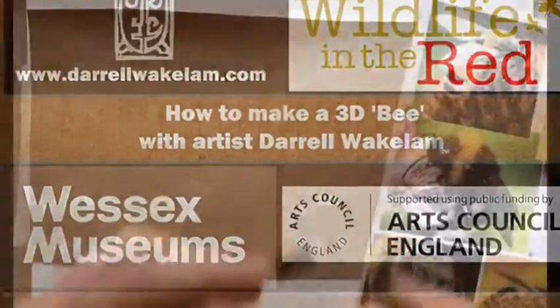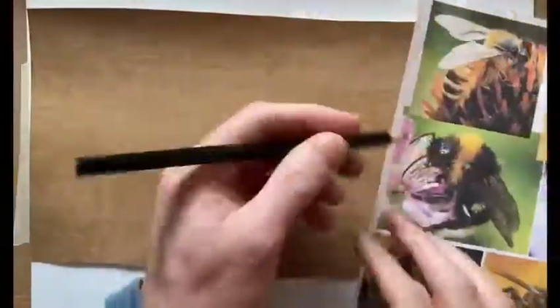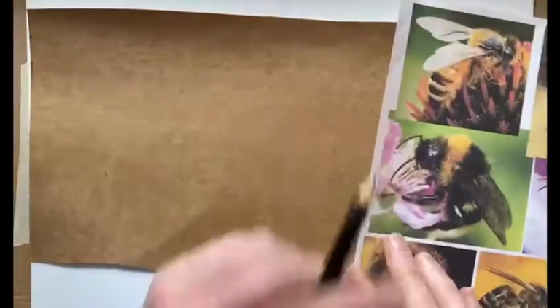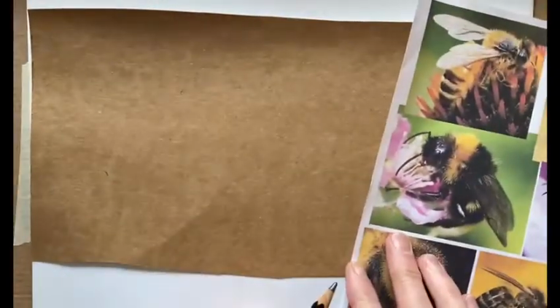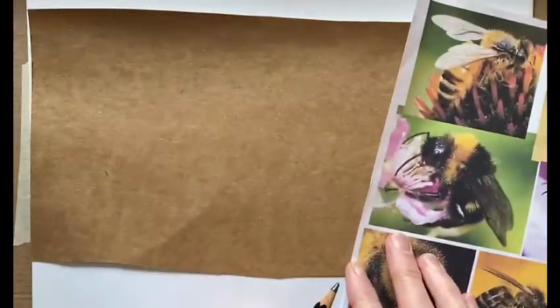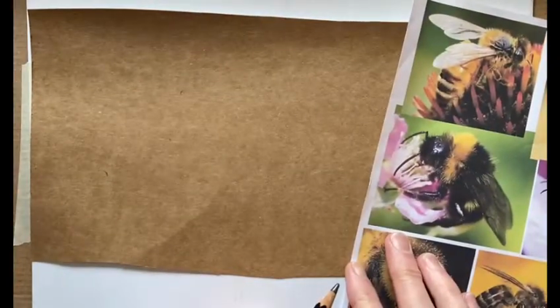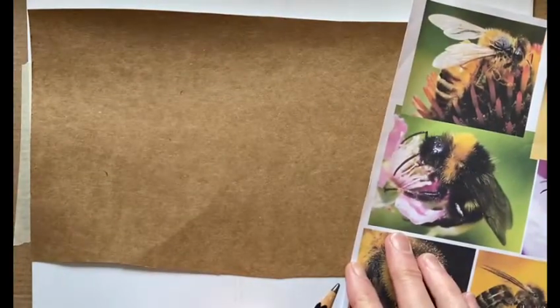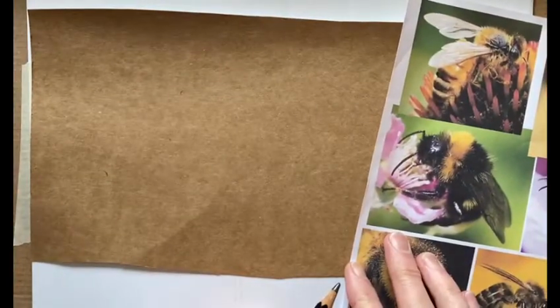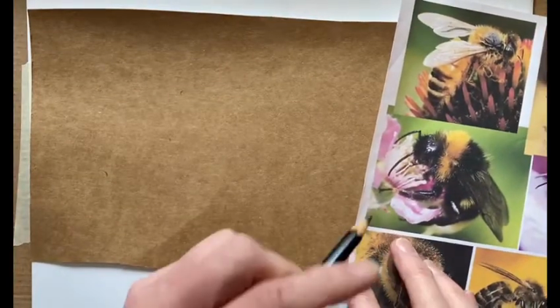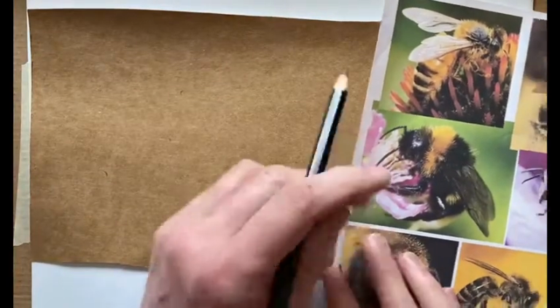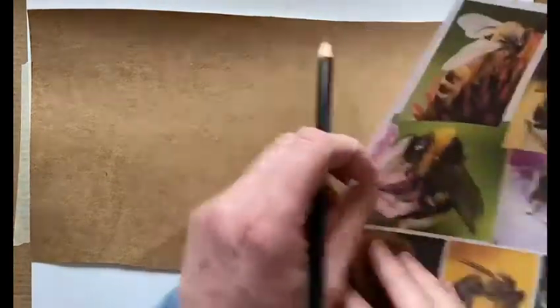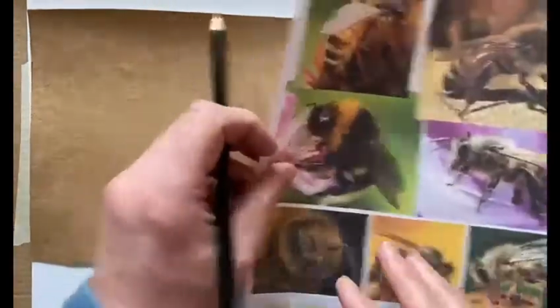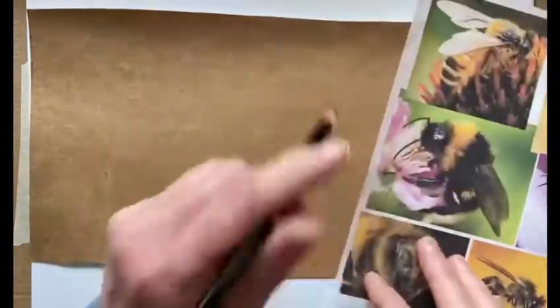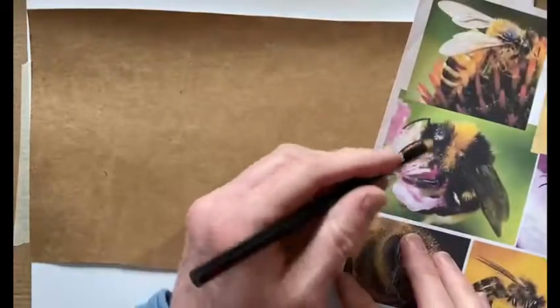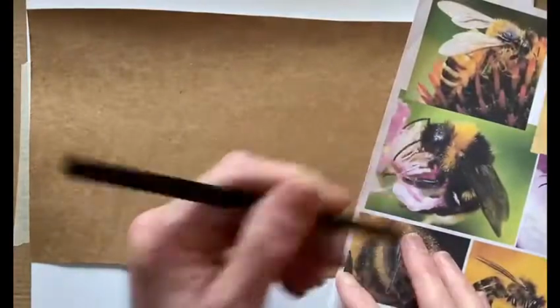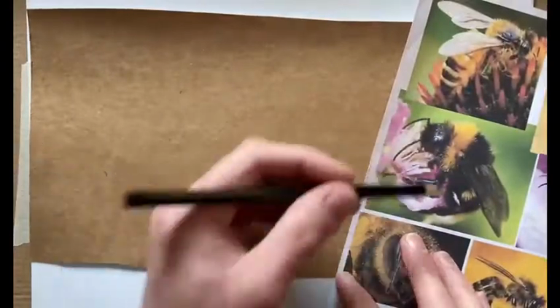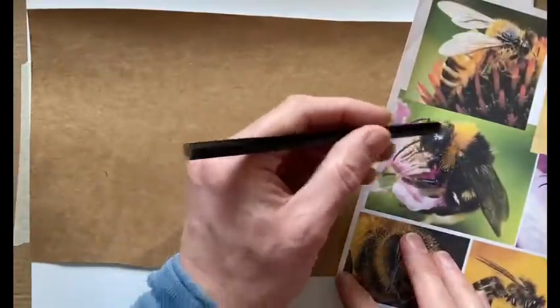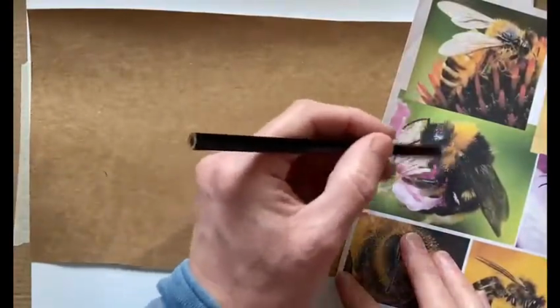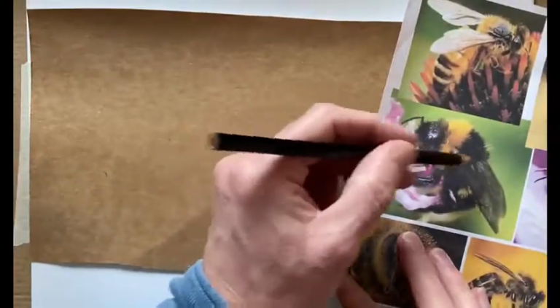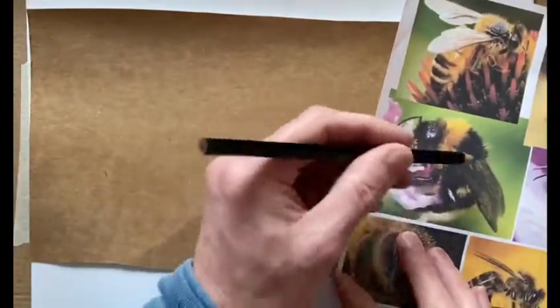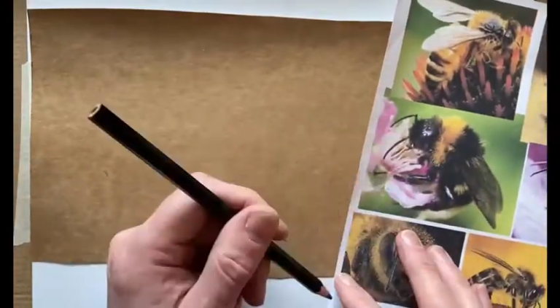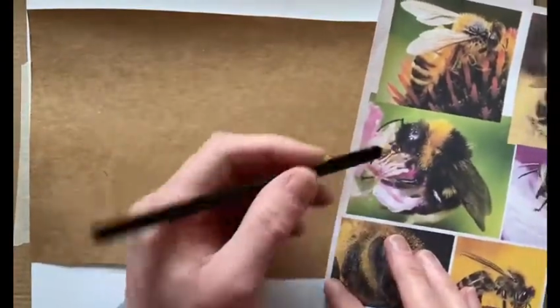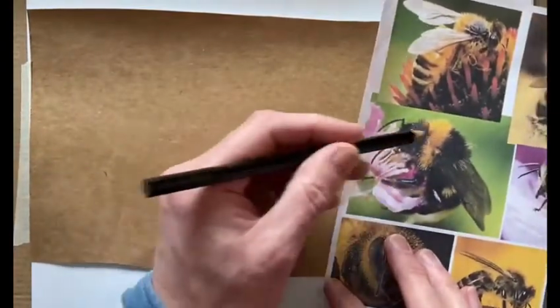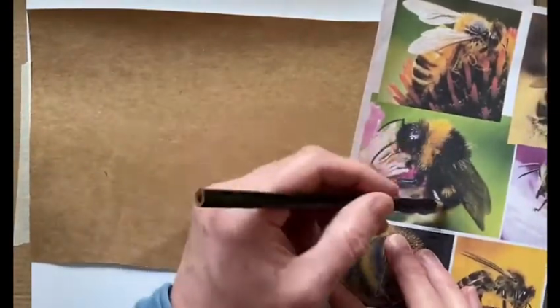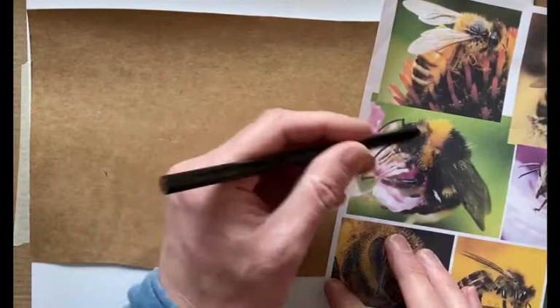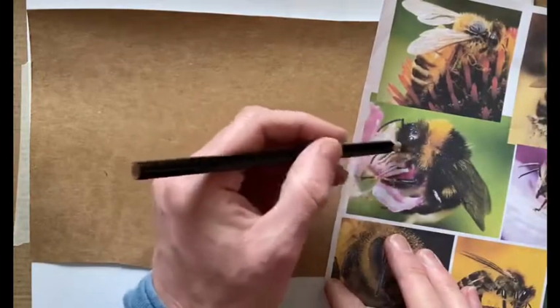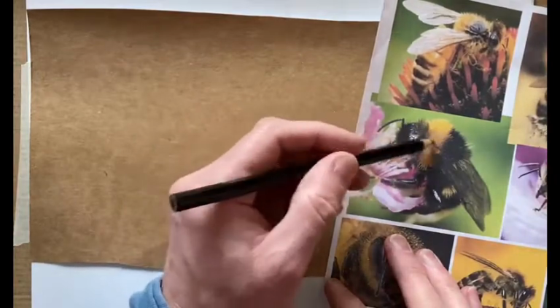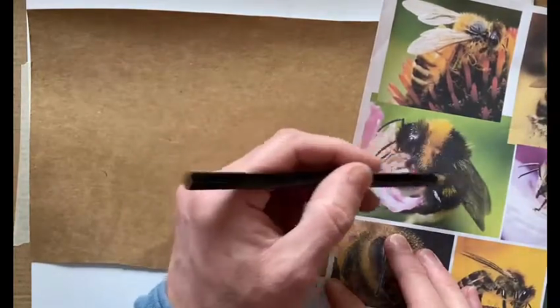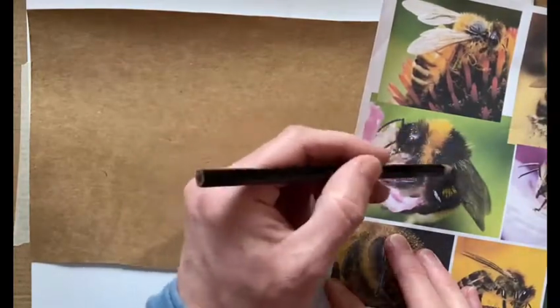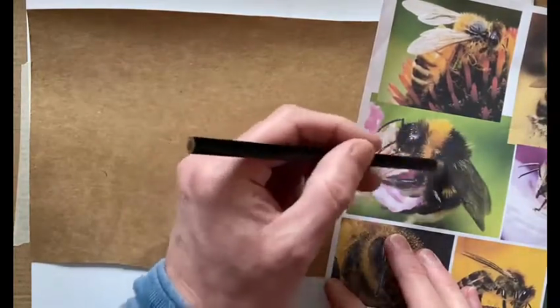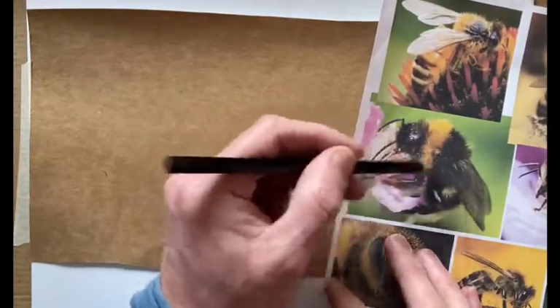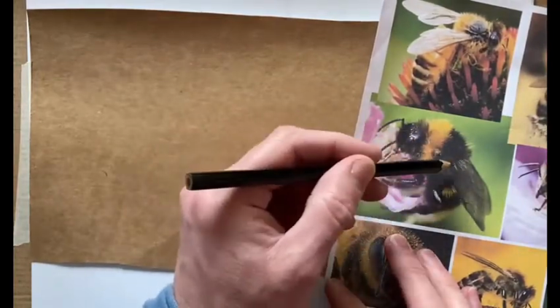For today's project we're going to try and make a sculpture of a bee. I've got some great photographs here, and from what I know of insects, we need to start off with the three main sections of the body: the head, the thorax, and the abdomen.